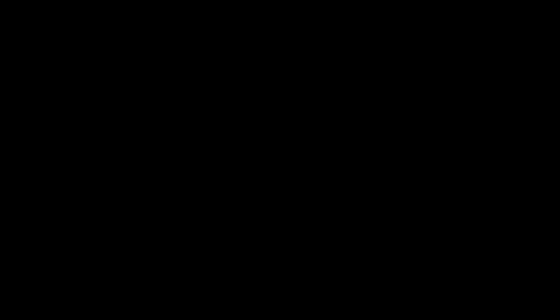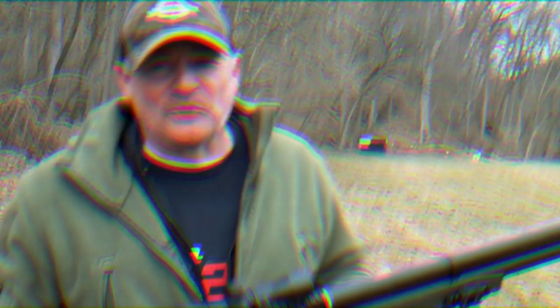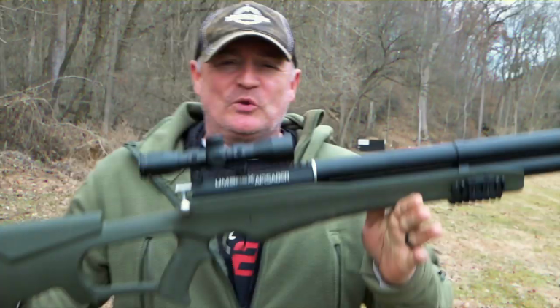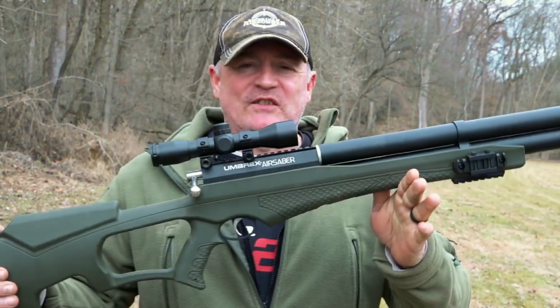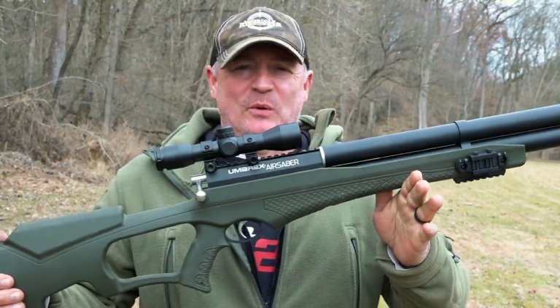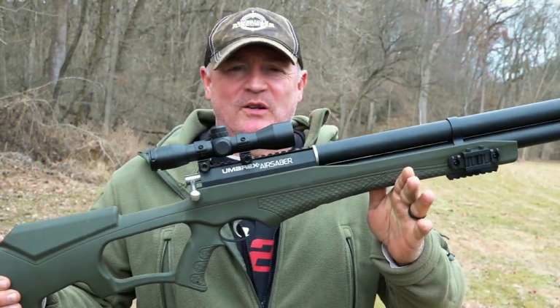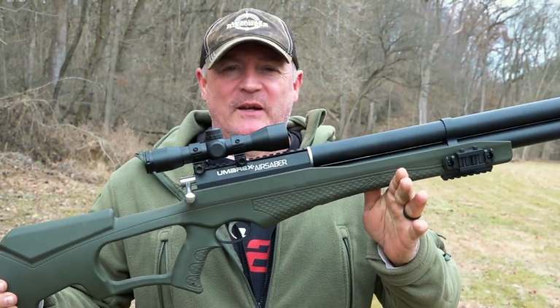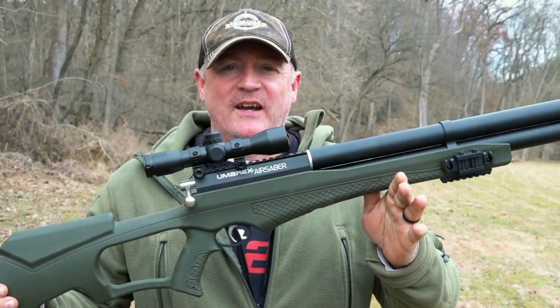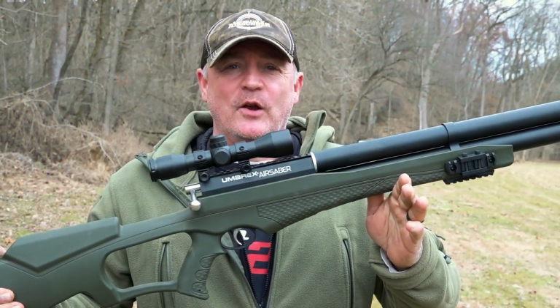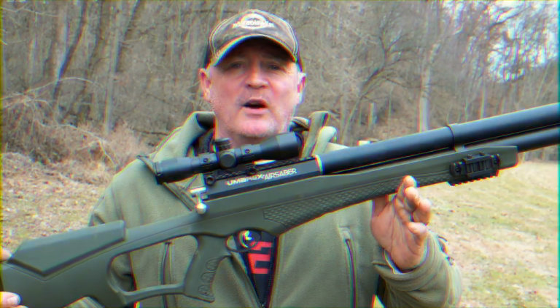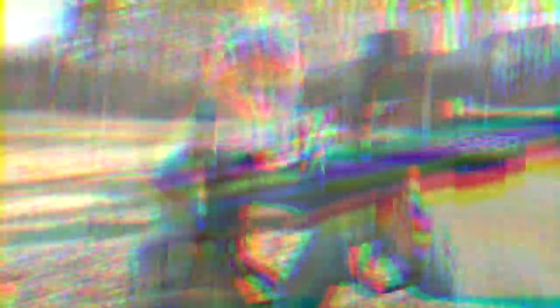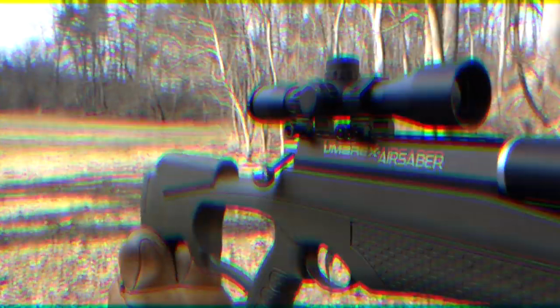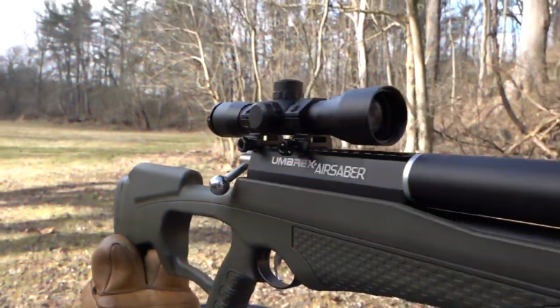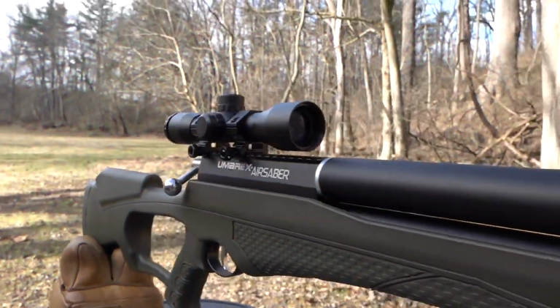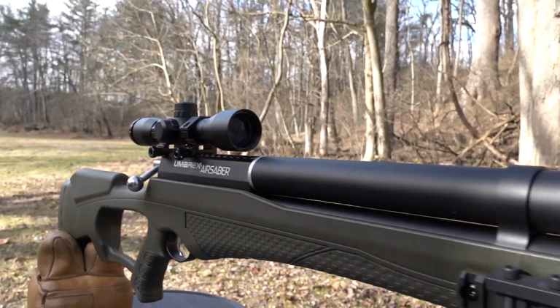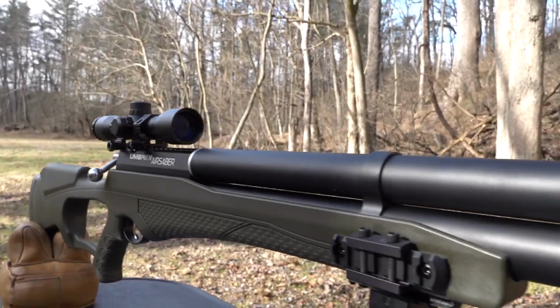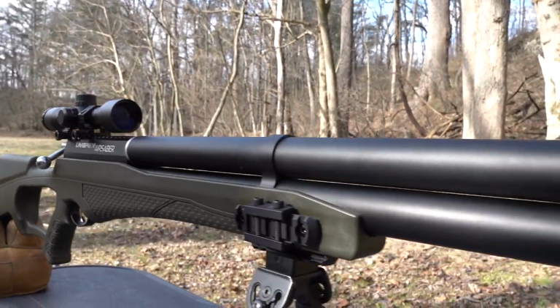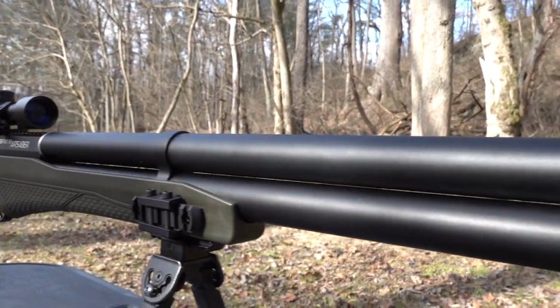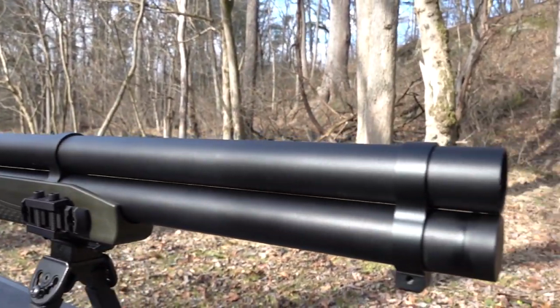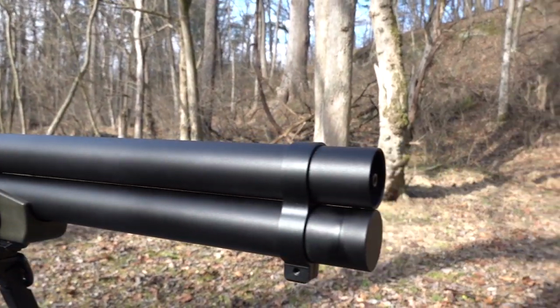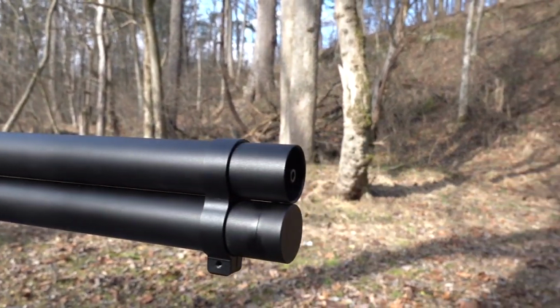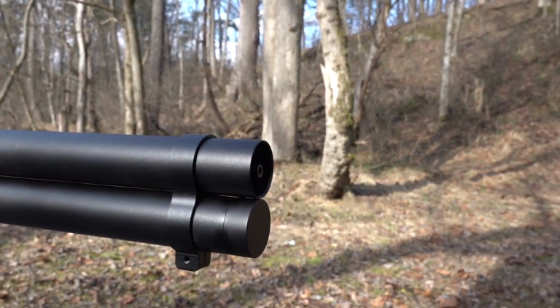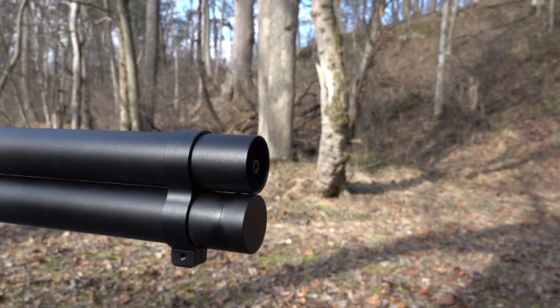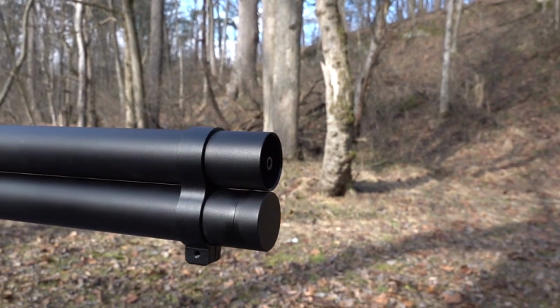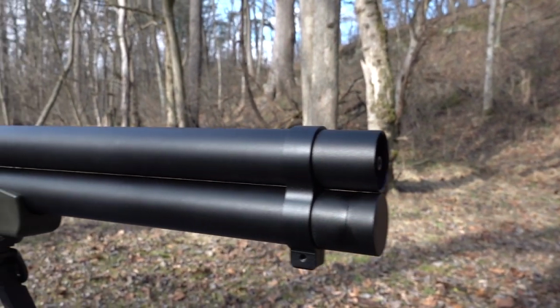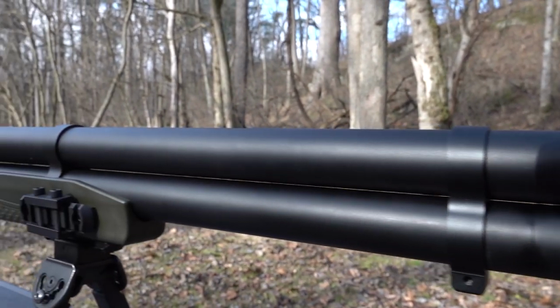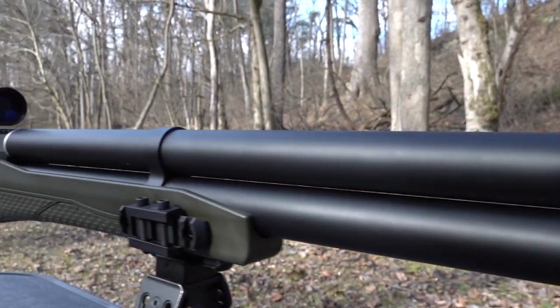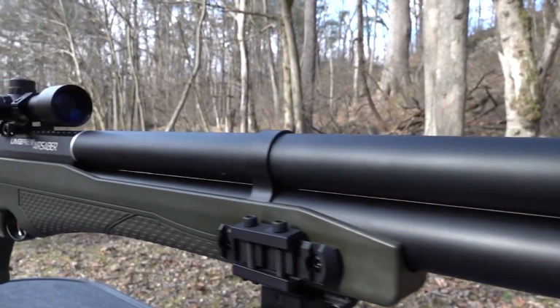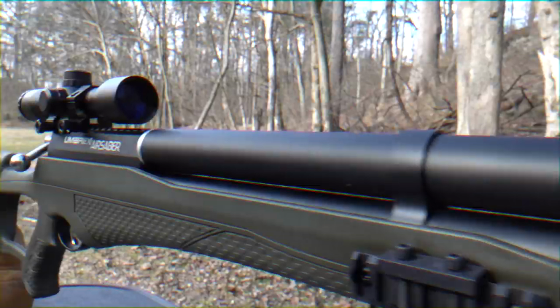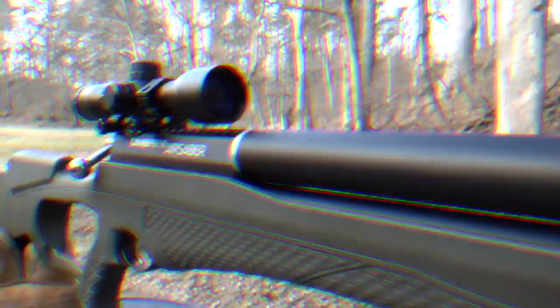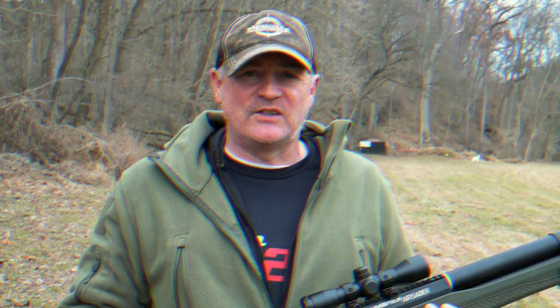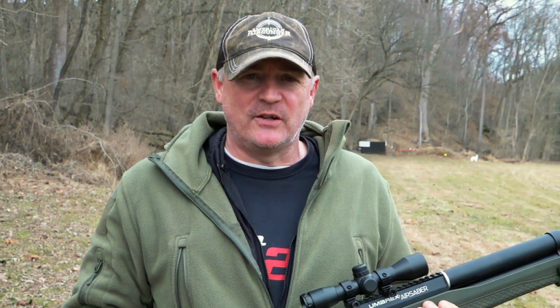This is Rick with Shure 1721. Look what we got here — the Umarex Air Sabre shooting at 400 feet per second, a little under that actually after you come down off the pressure at 3600.